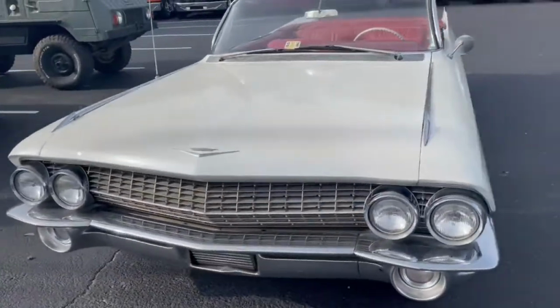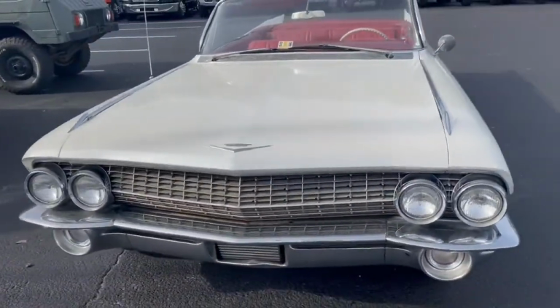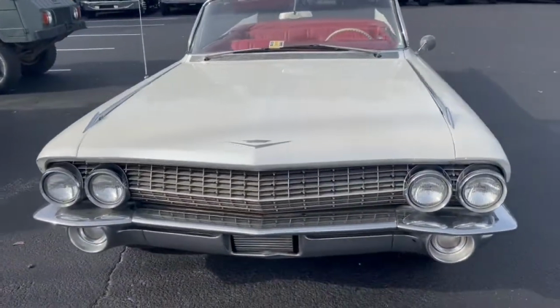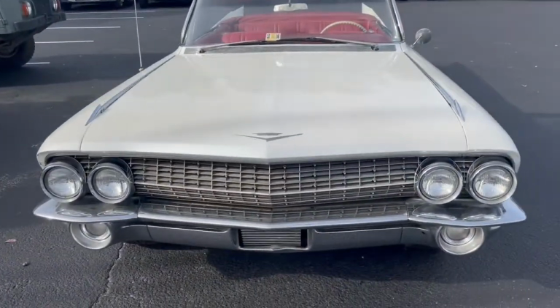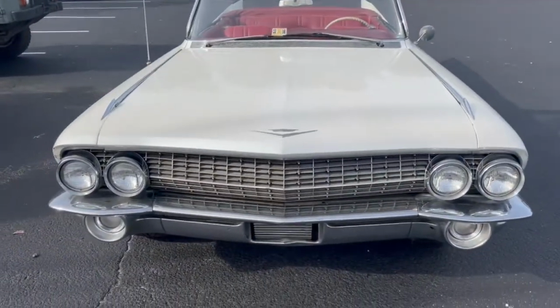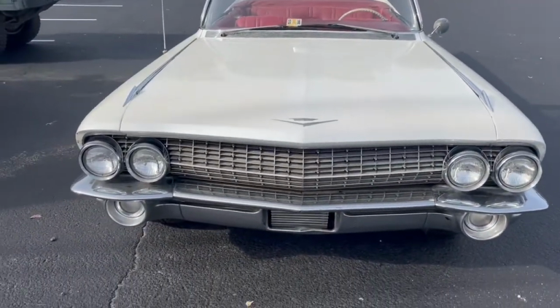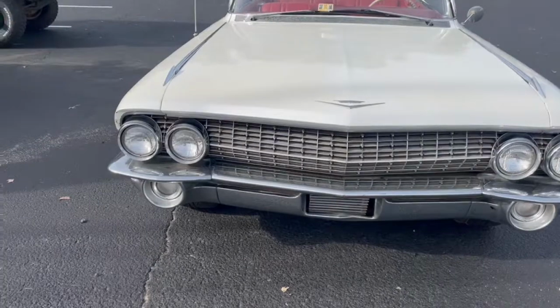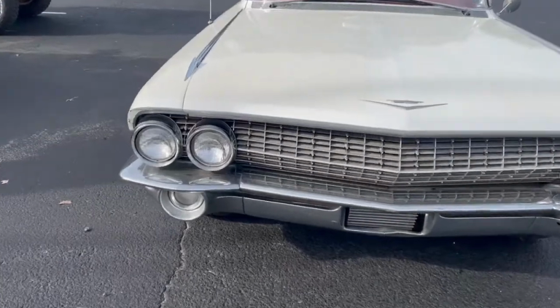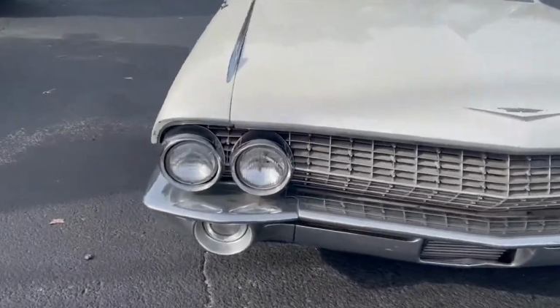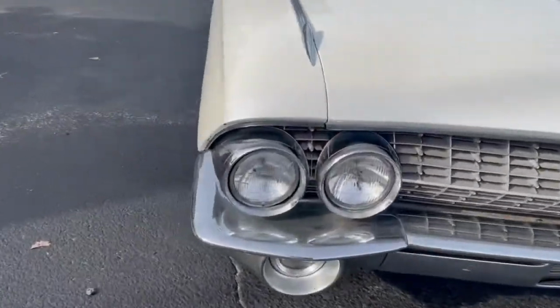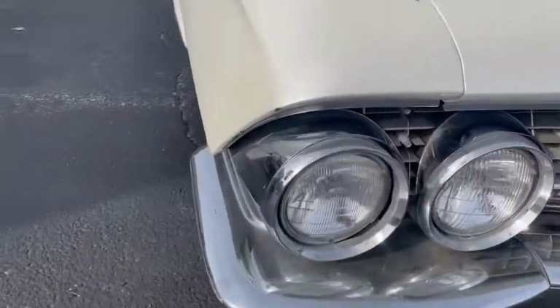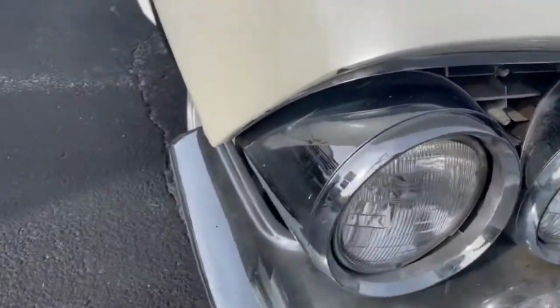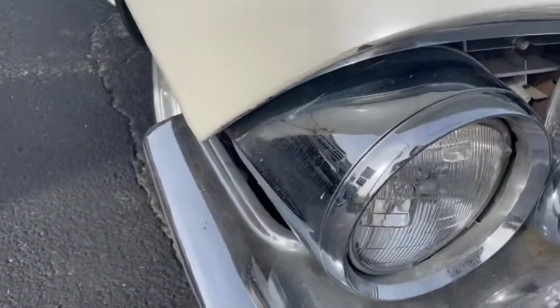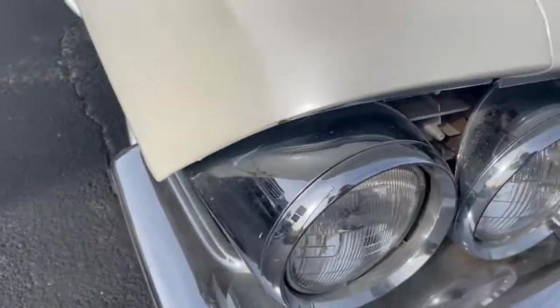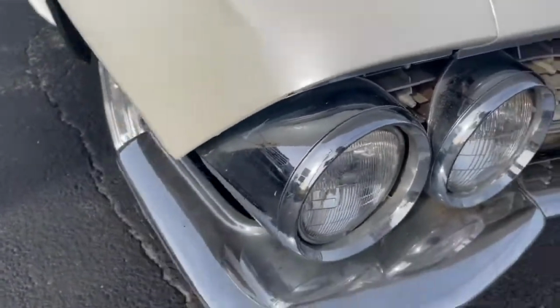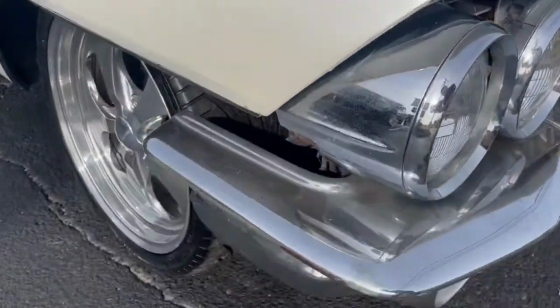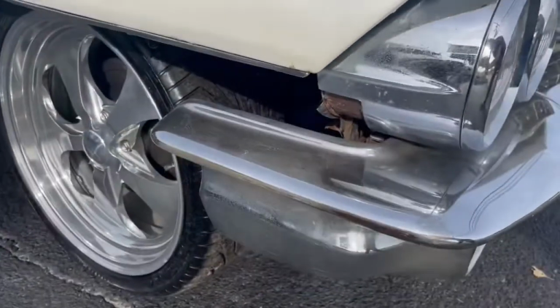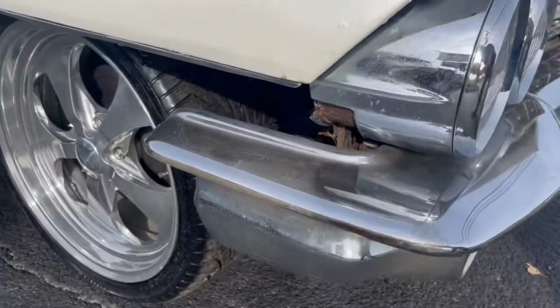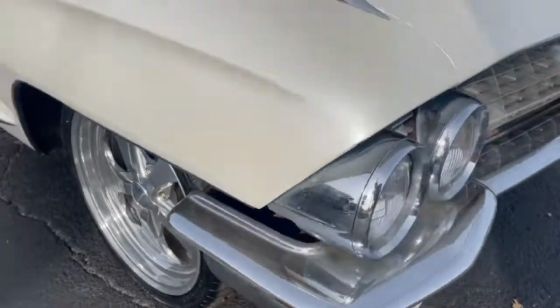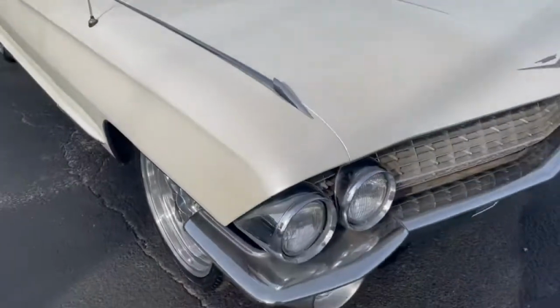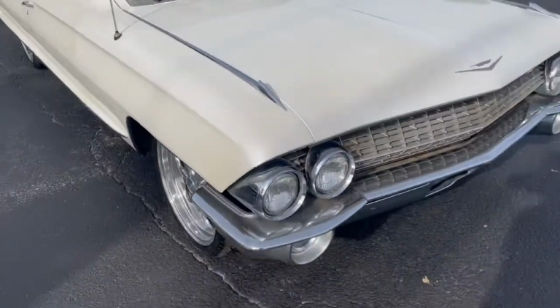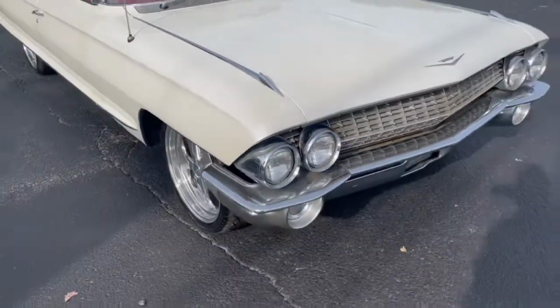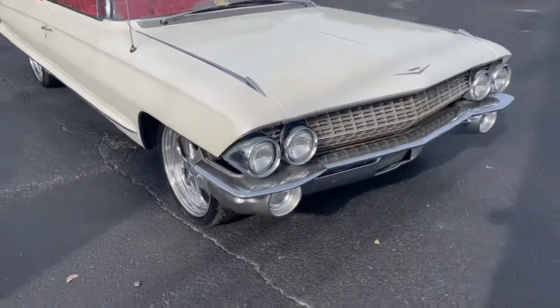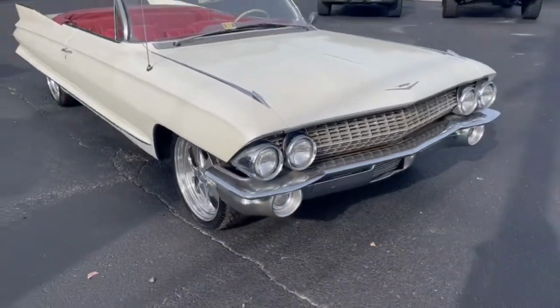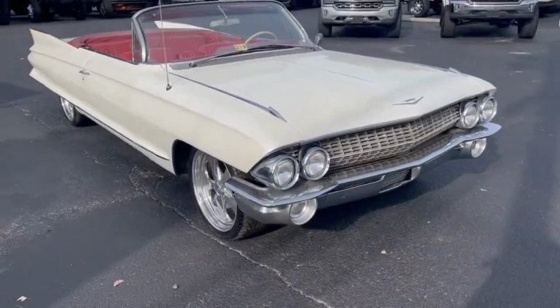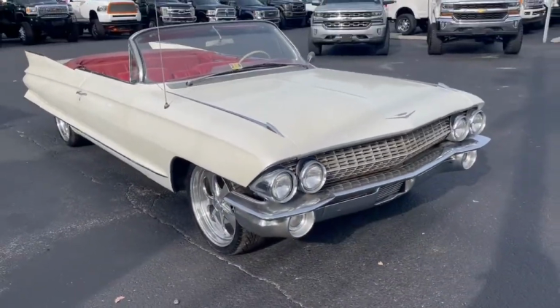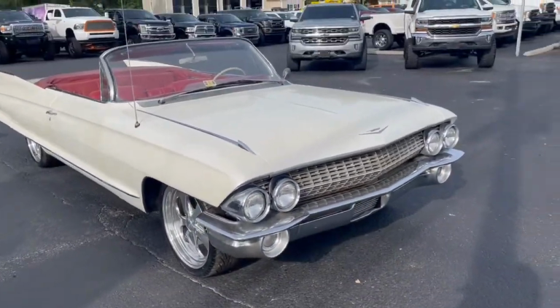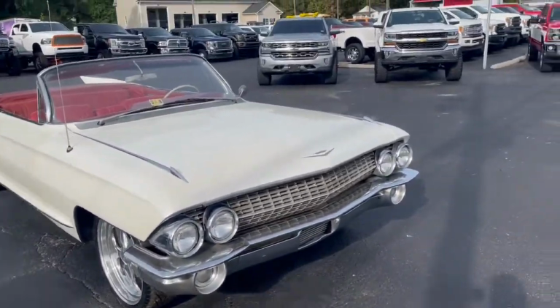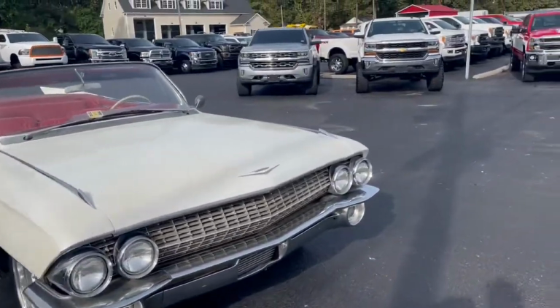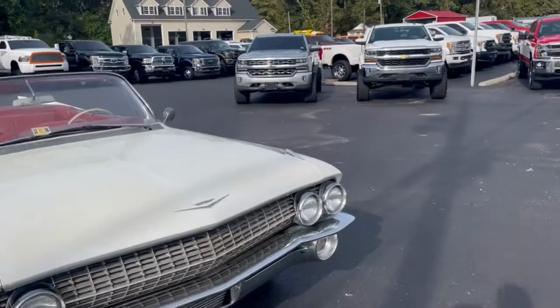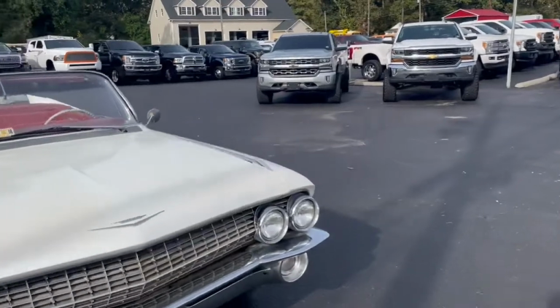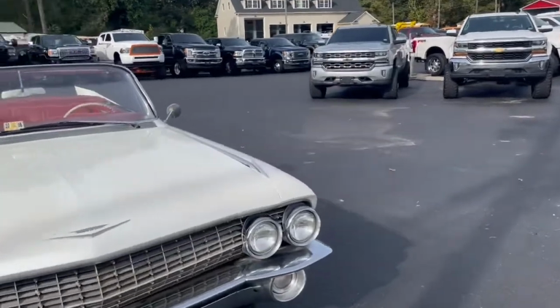It has a couple of imperfections here and there, and is missing a piece of trim right there. Overall though, this car is very complete with its stainless and chrome fully intact.